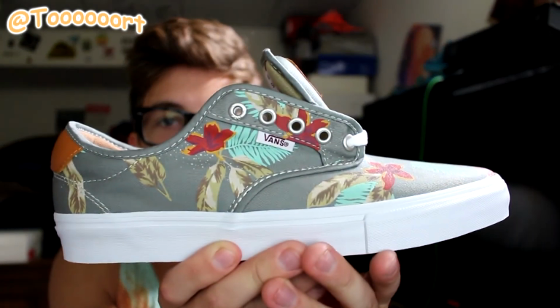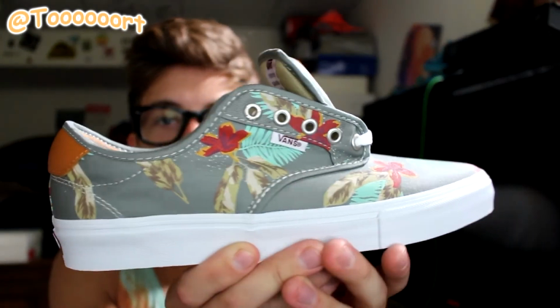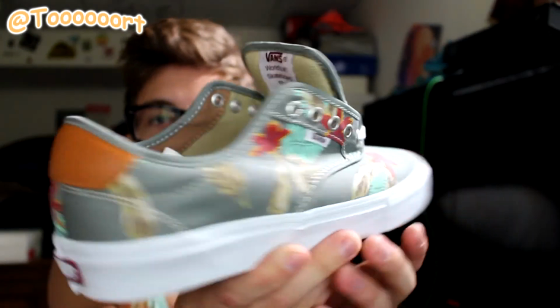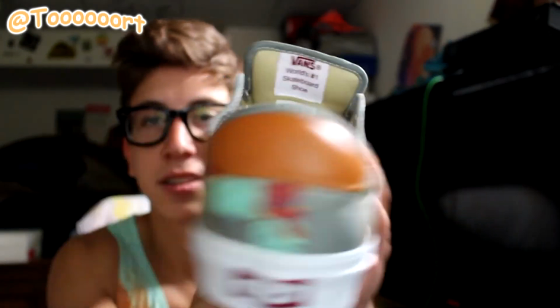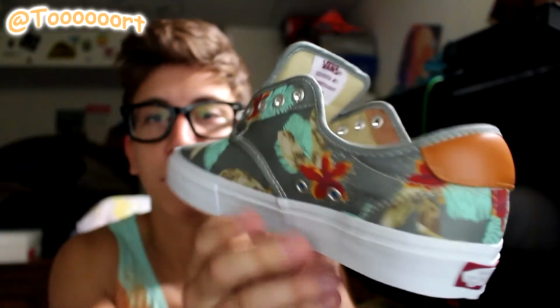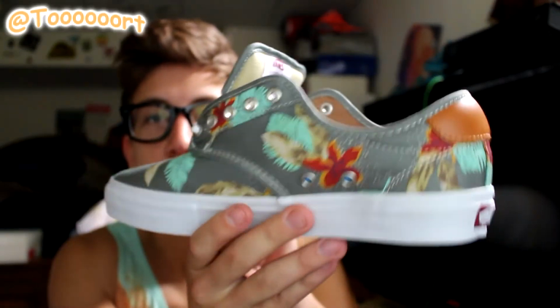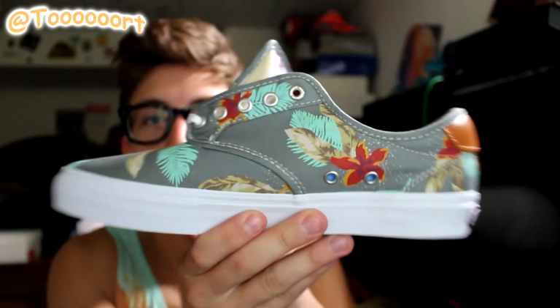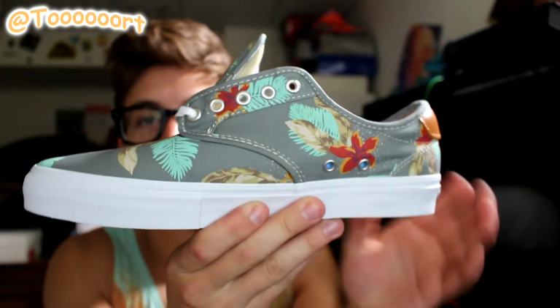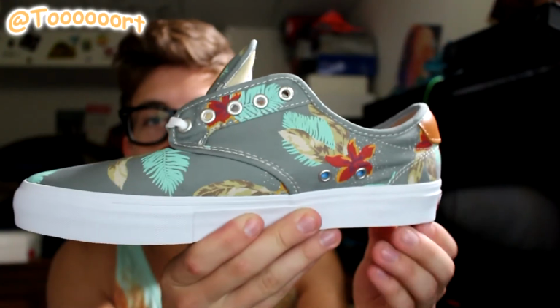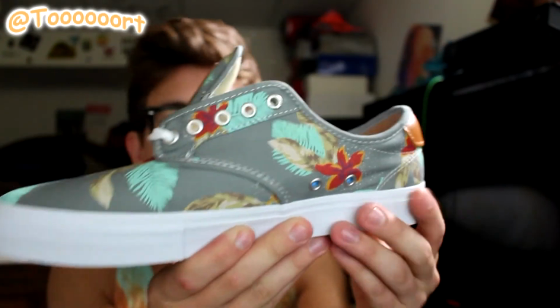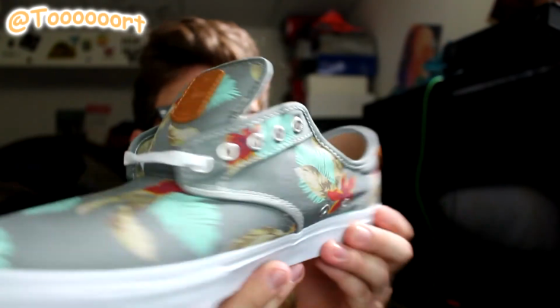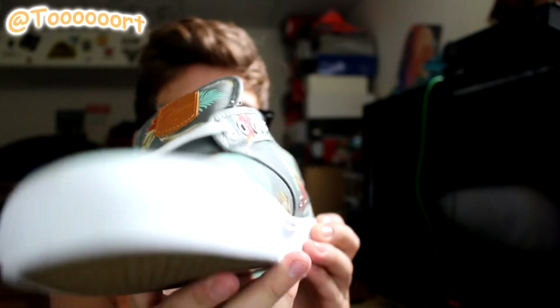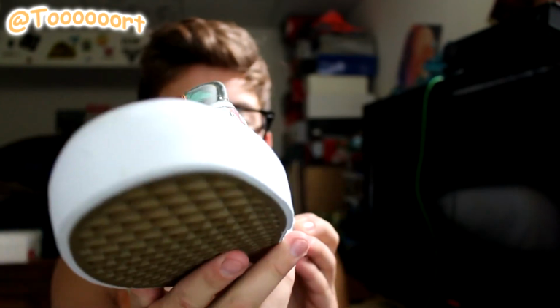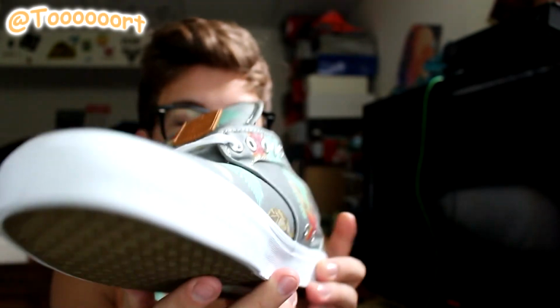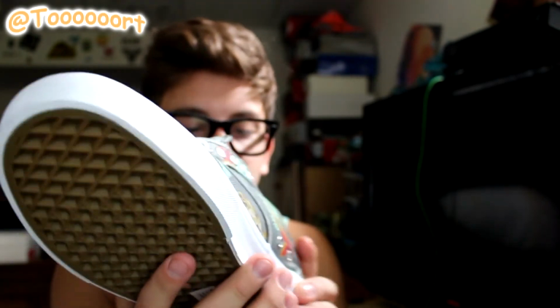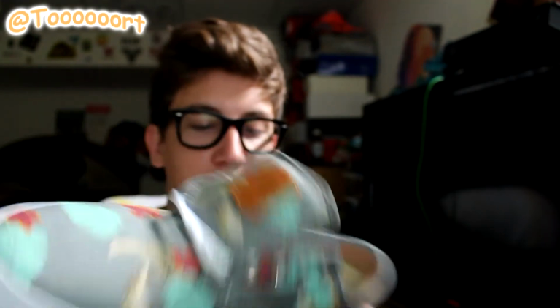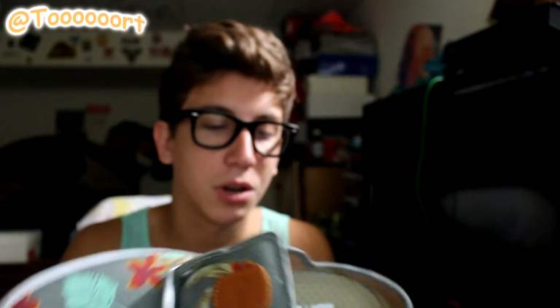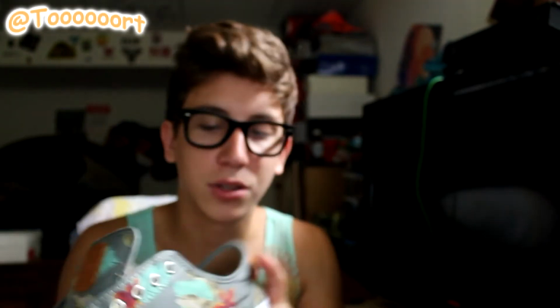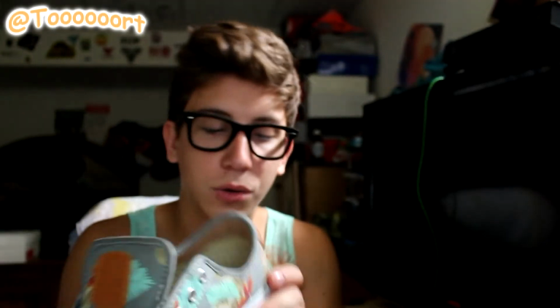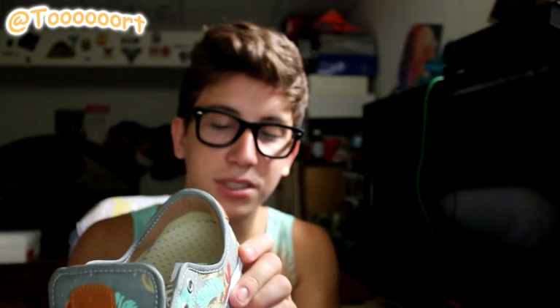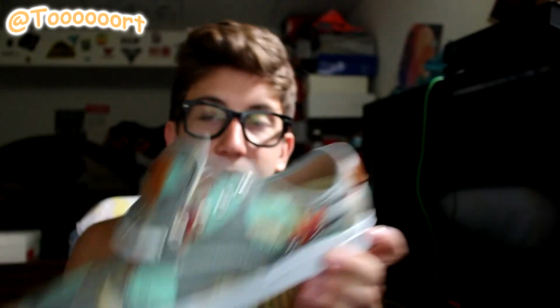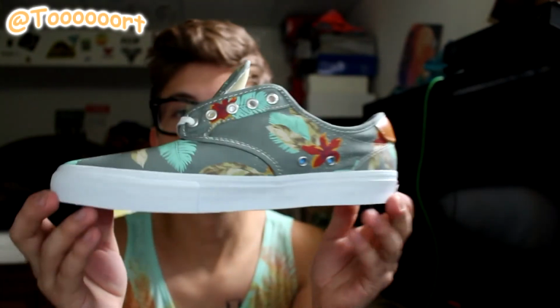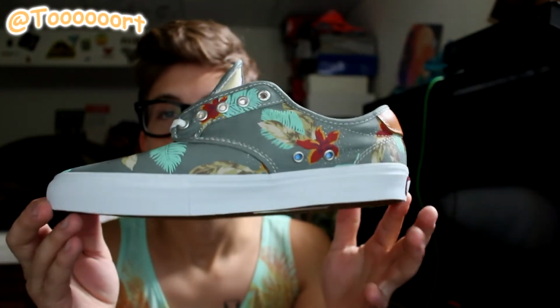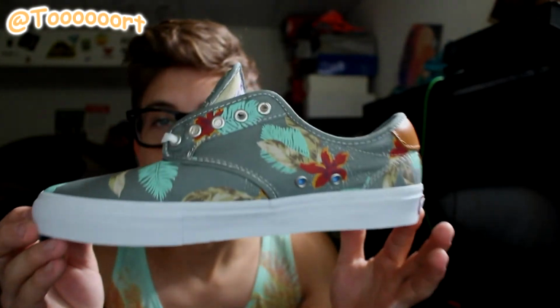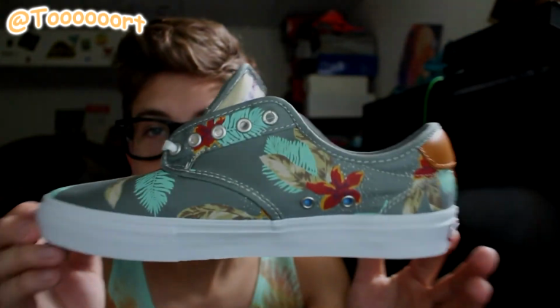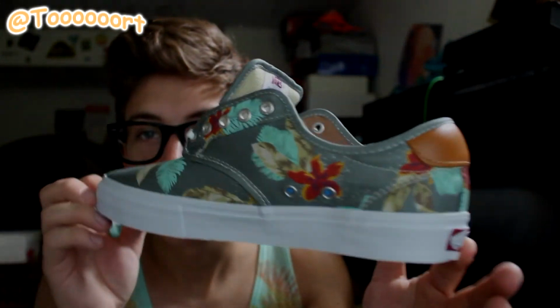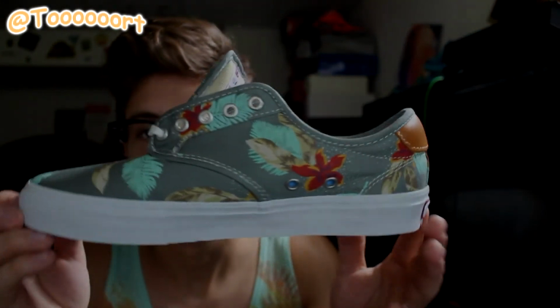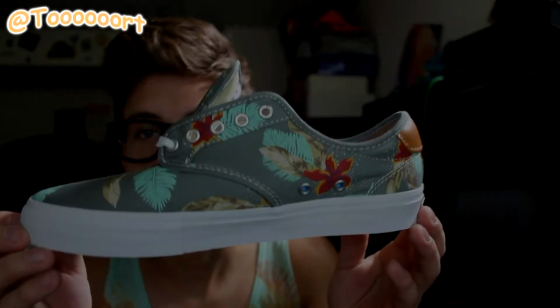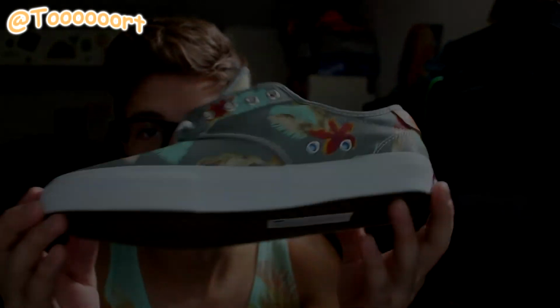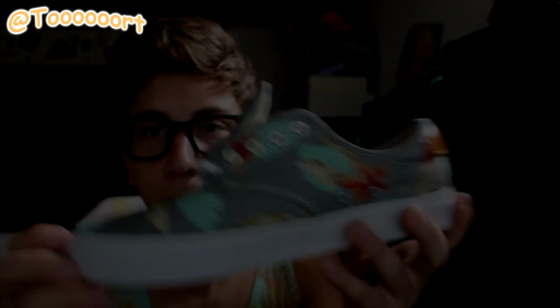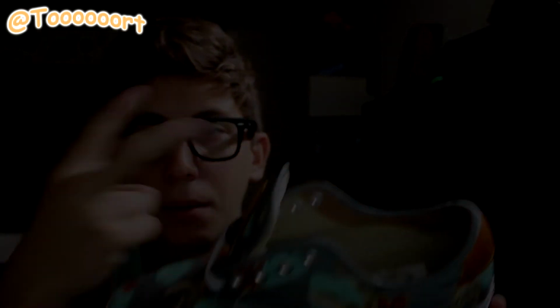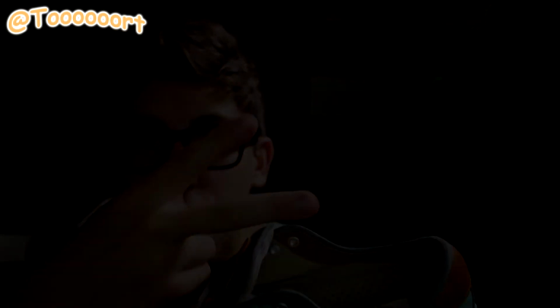So that is it guys, thank you for watching. Make sure to follow me on Twitter and Instagram at Tort with six O's, and I'll catch you in a review of this shoe. Peace.